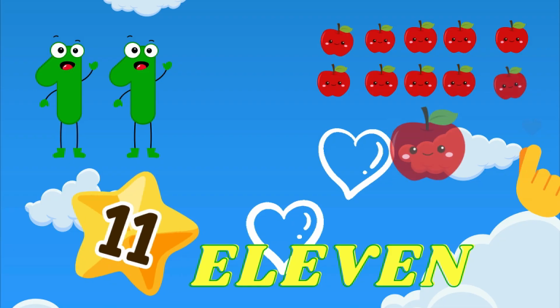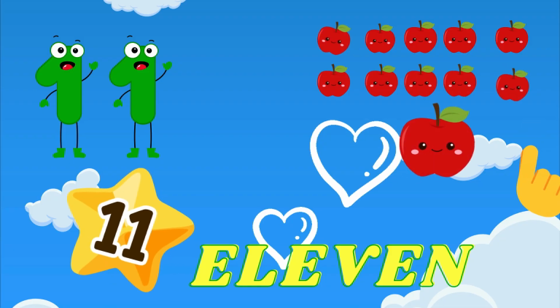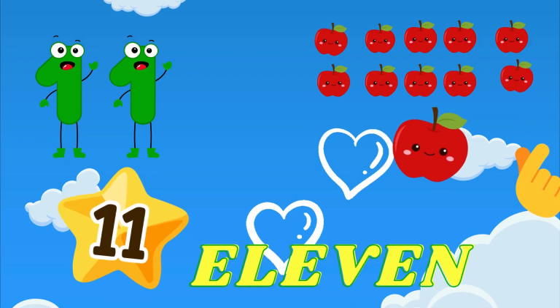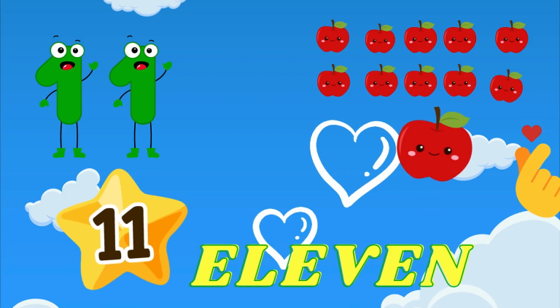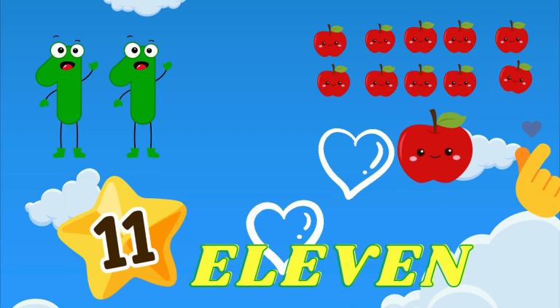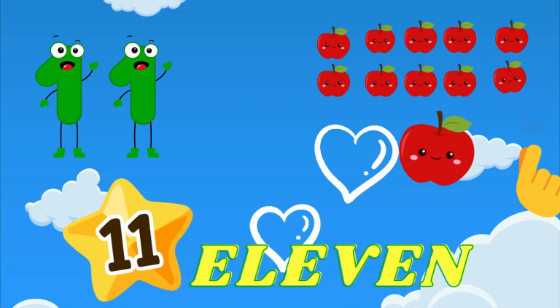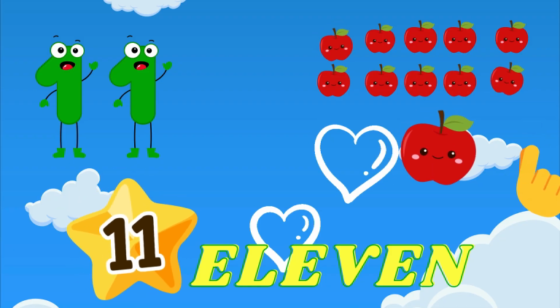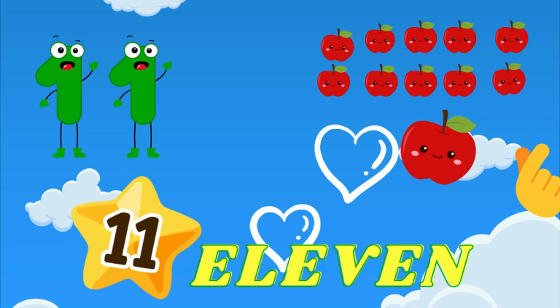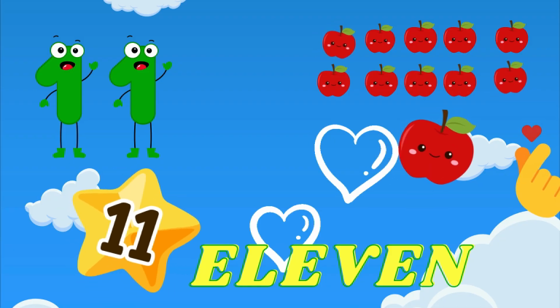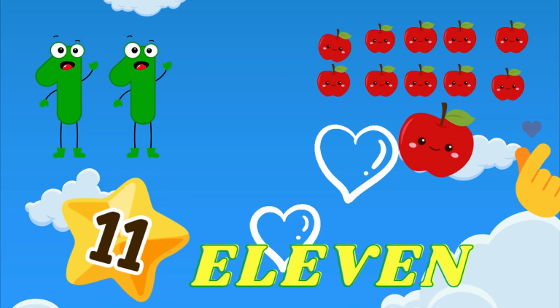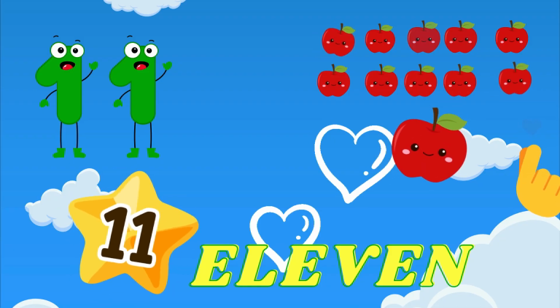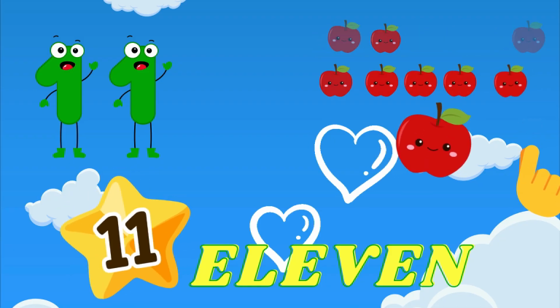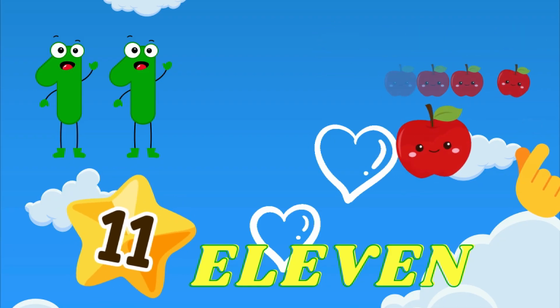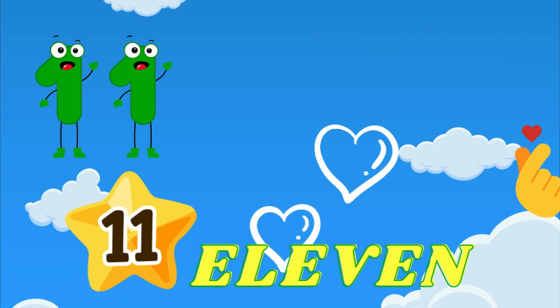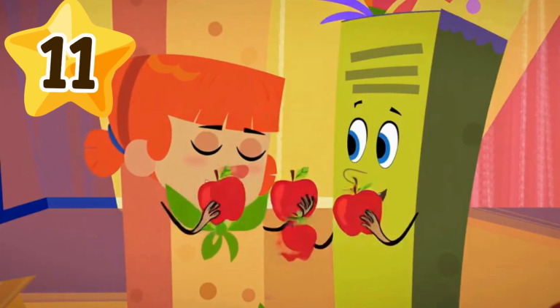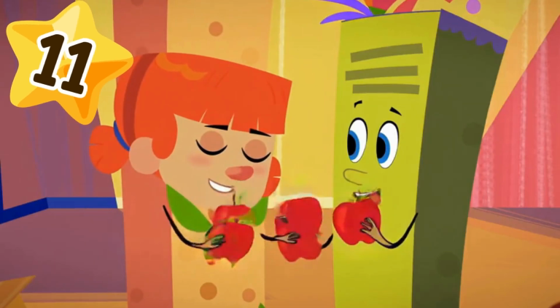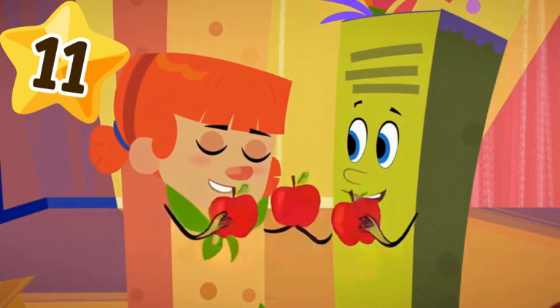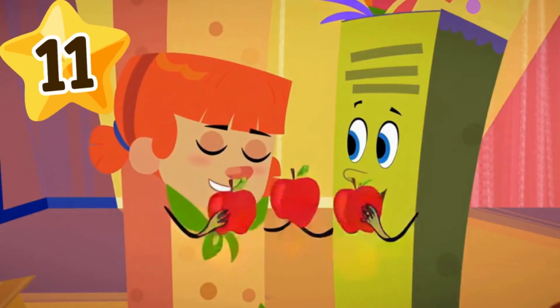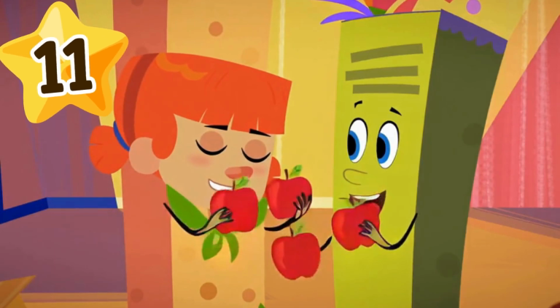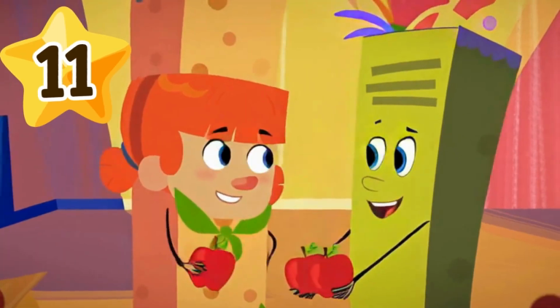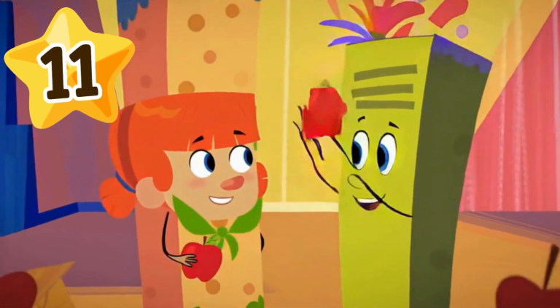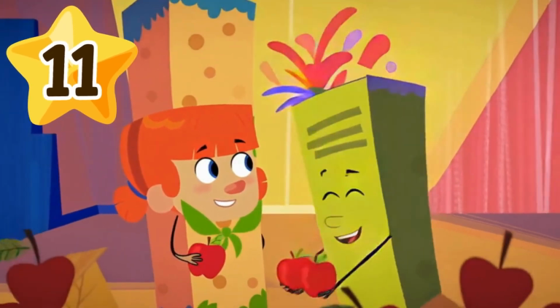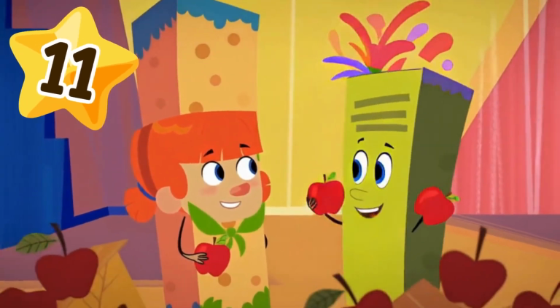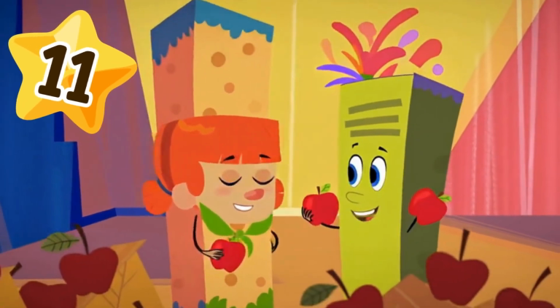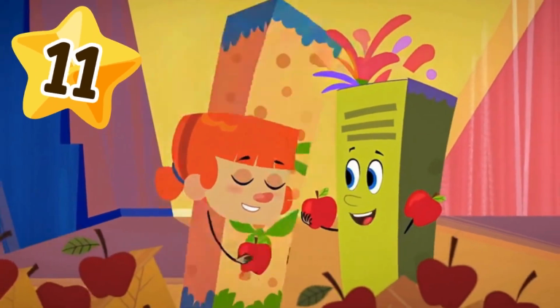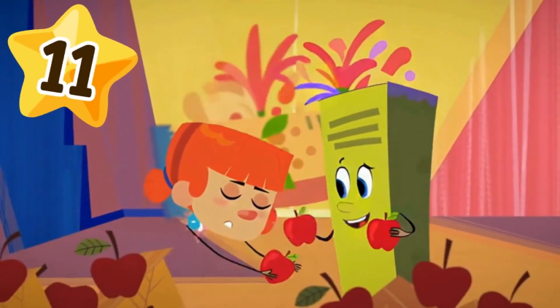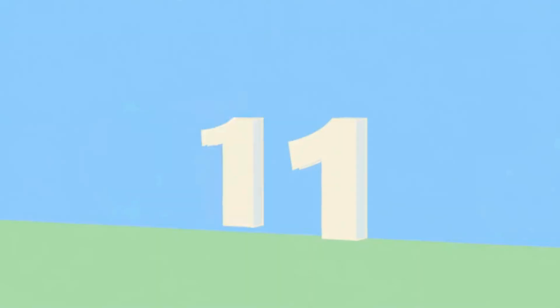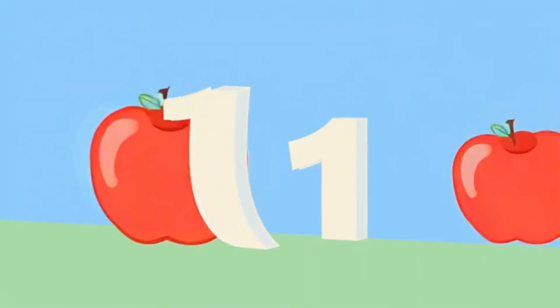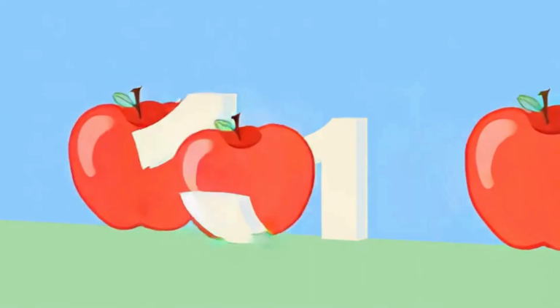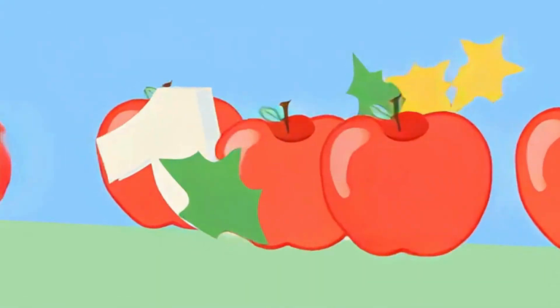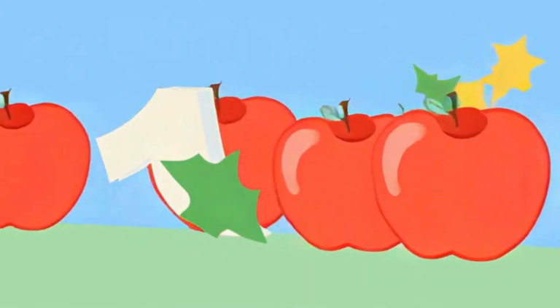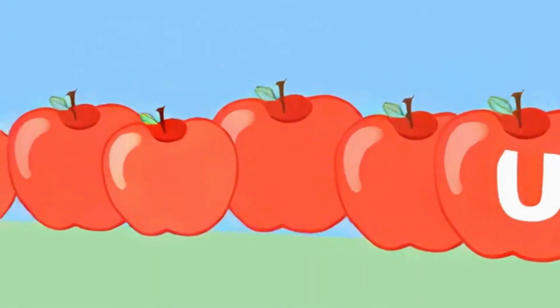11! 11 is a one and one. Two tall lines that look like fun. How many apples can you see? Count them up — 11! Woo!